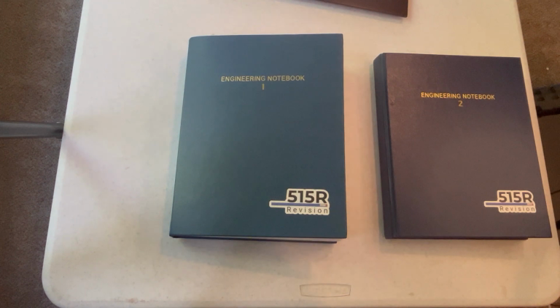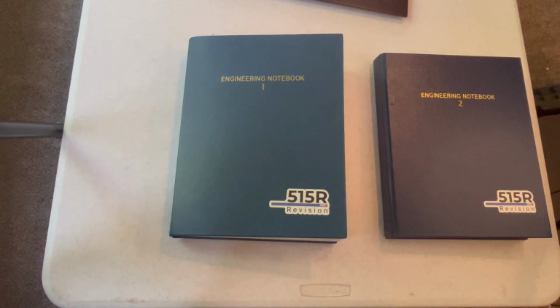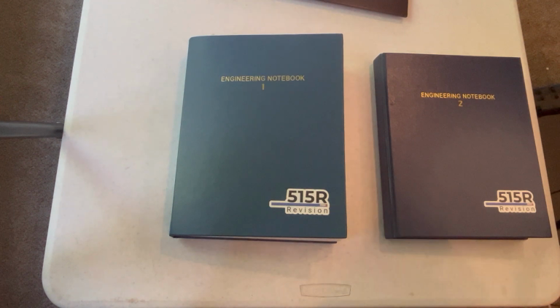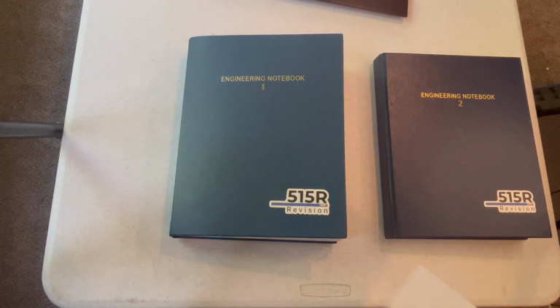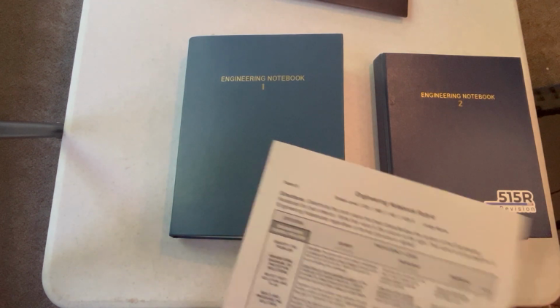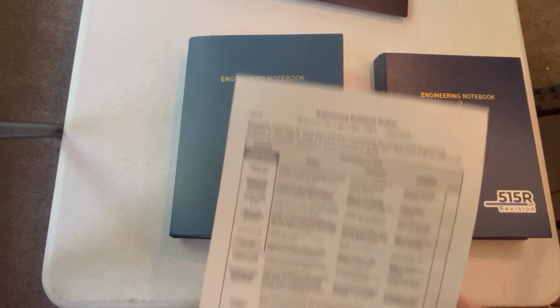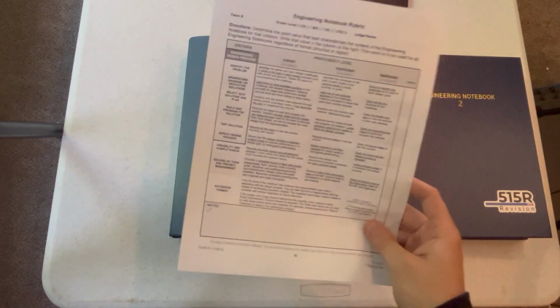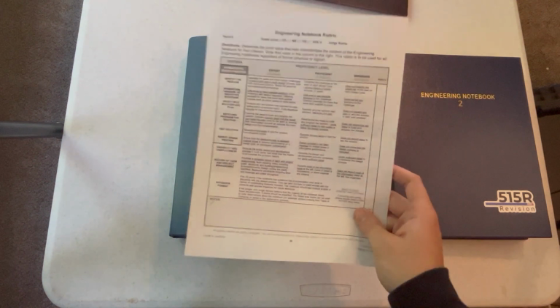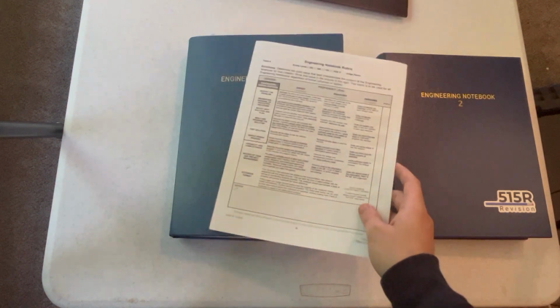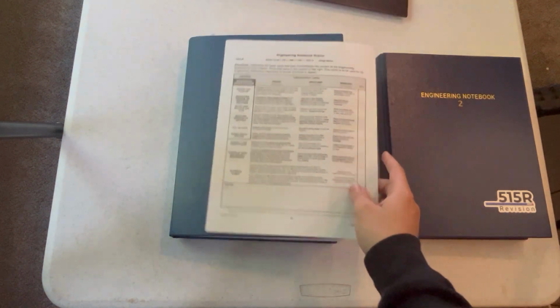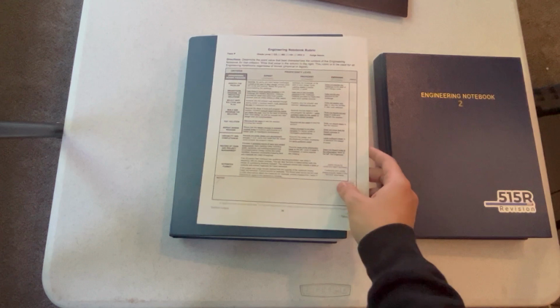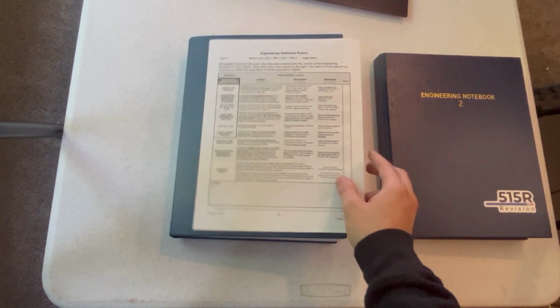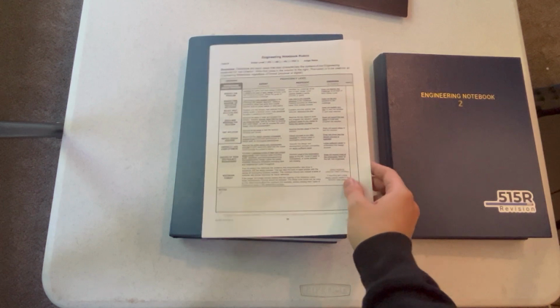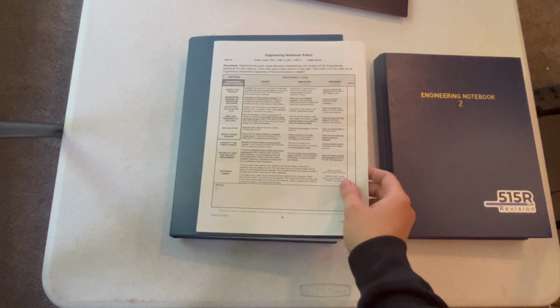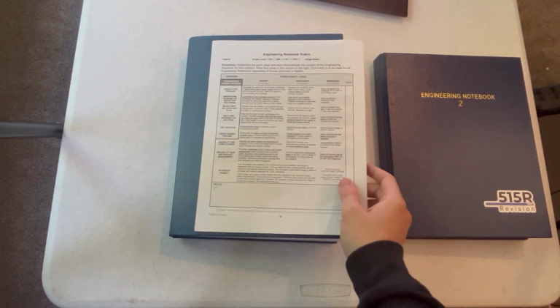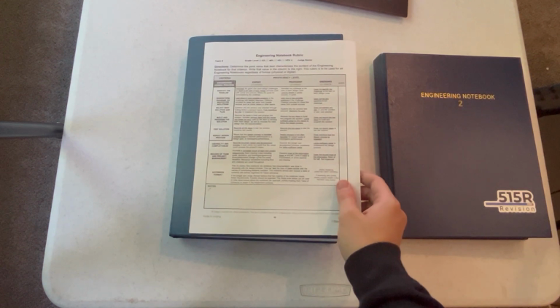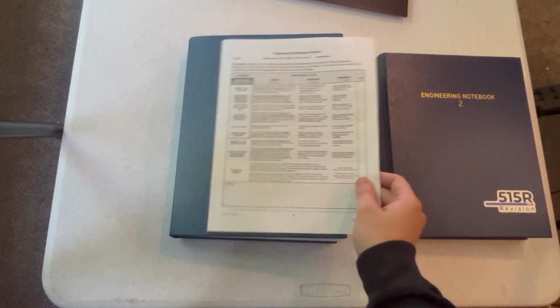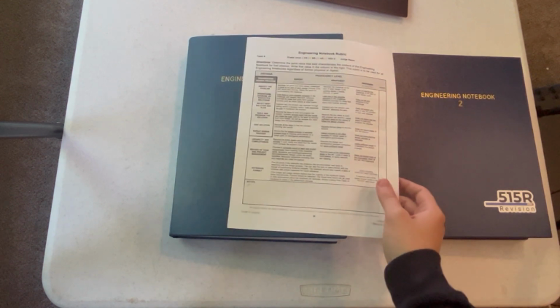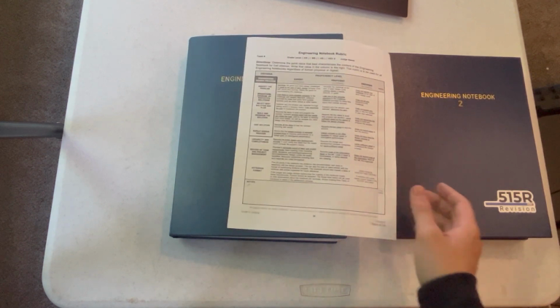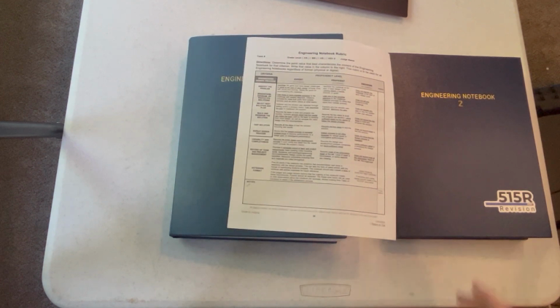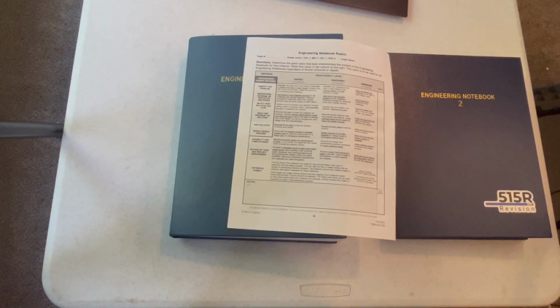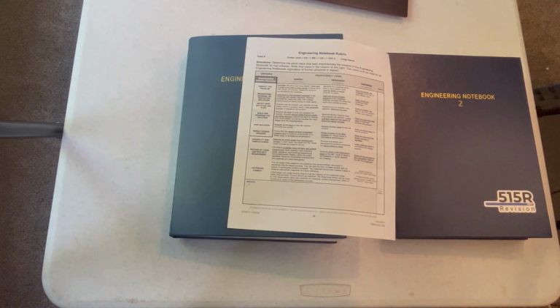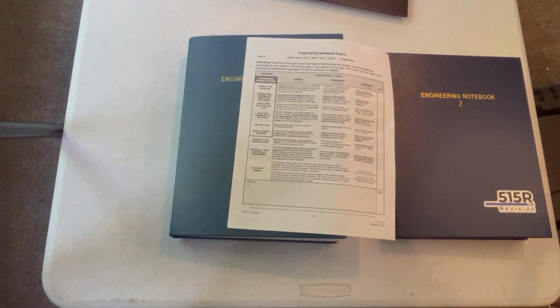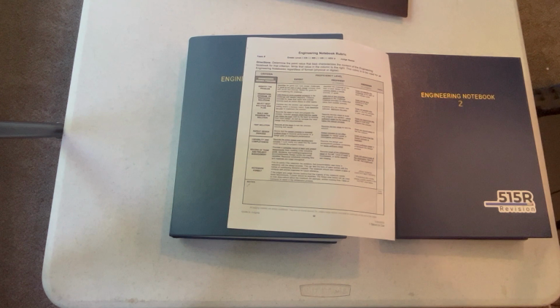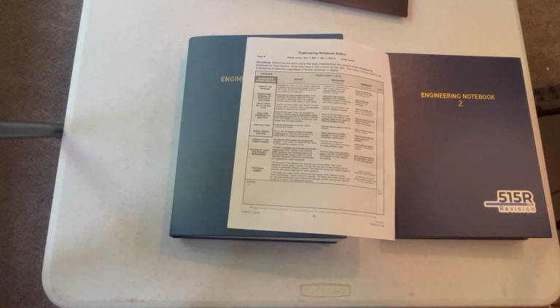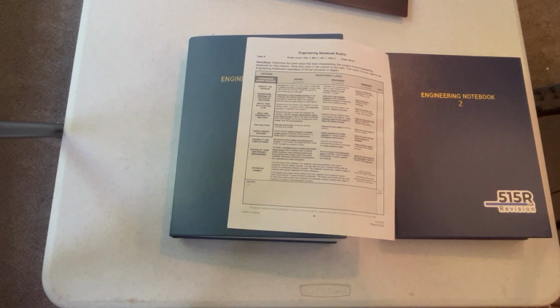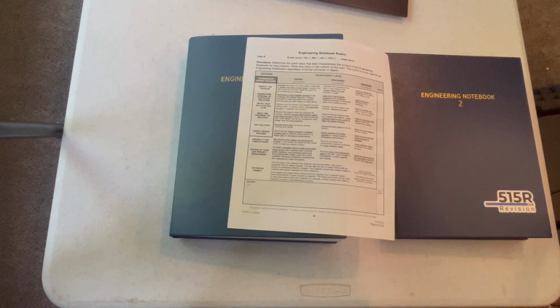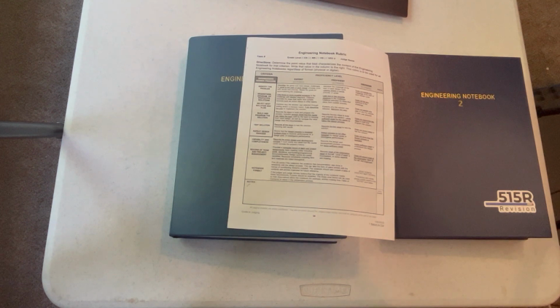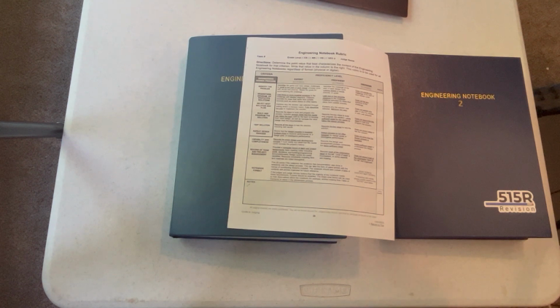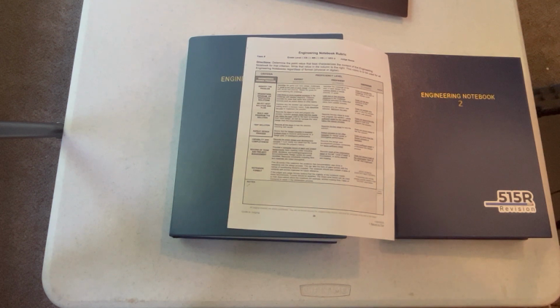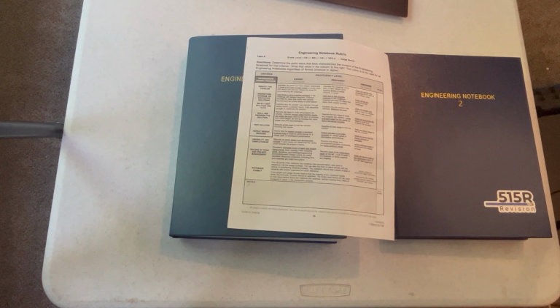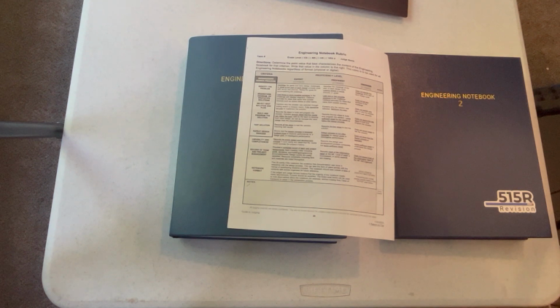The most important thing in the Engineering Notebook is the rubric, which you can find on the REC's Guide to Judging. This is basically the judge's checklist of everything that really matters in the notebook and what will be graded on.